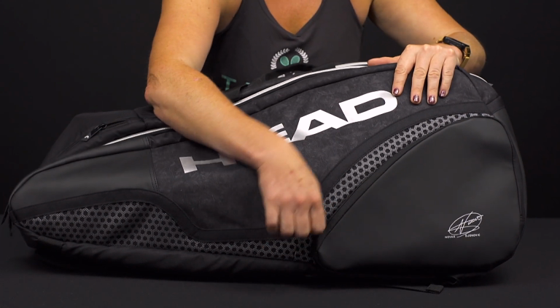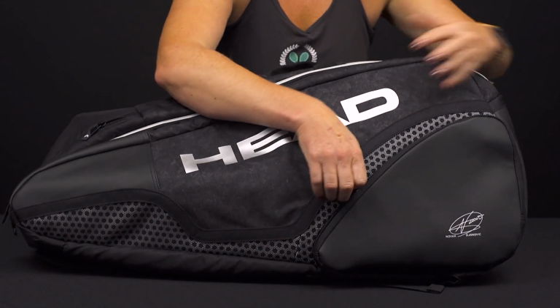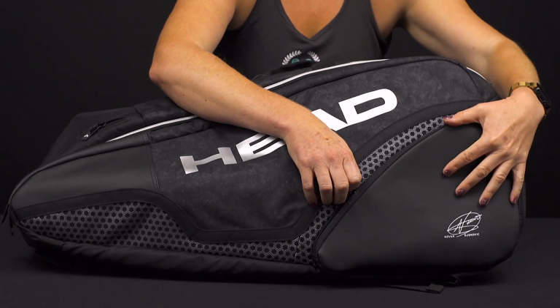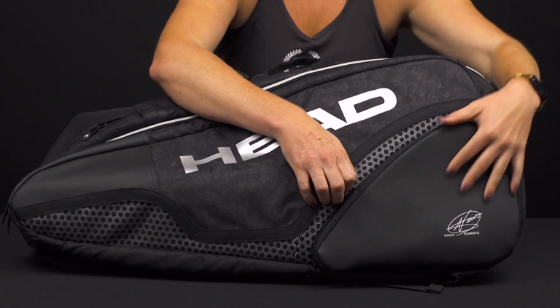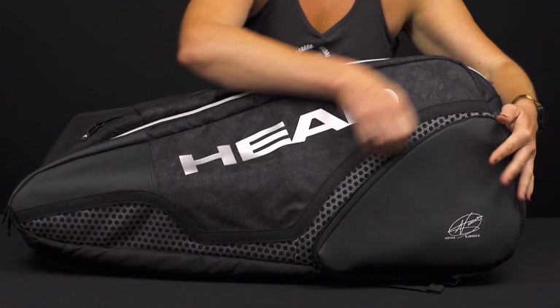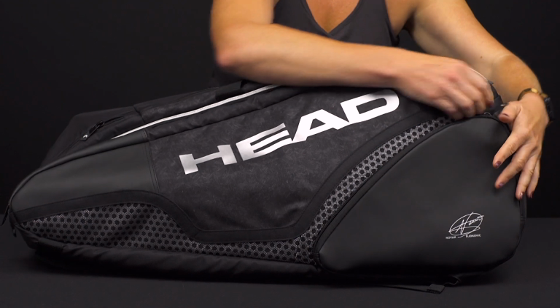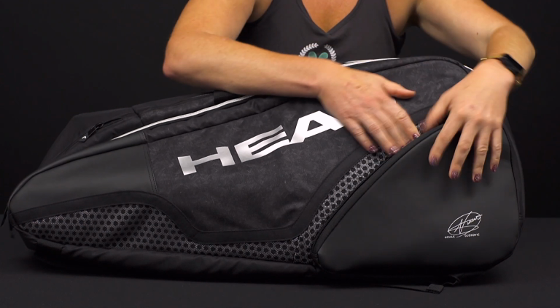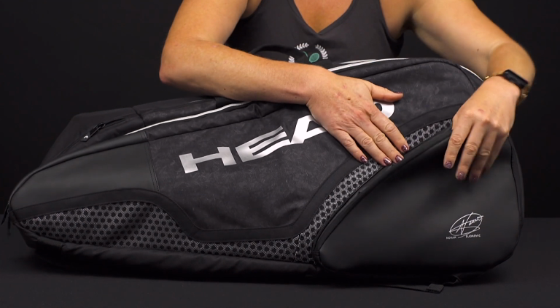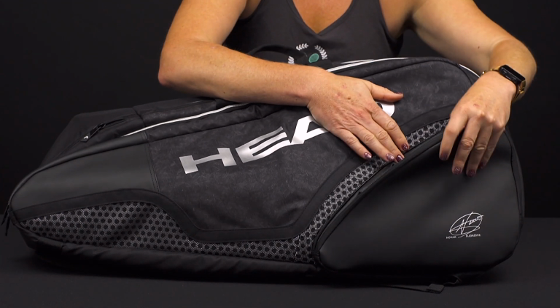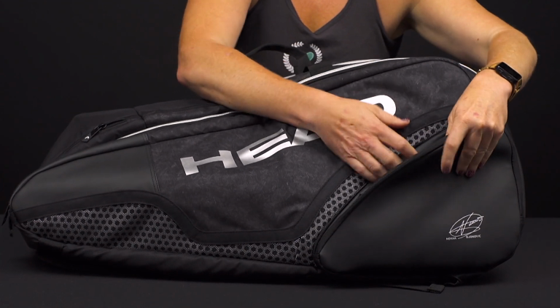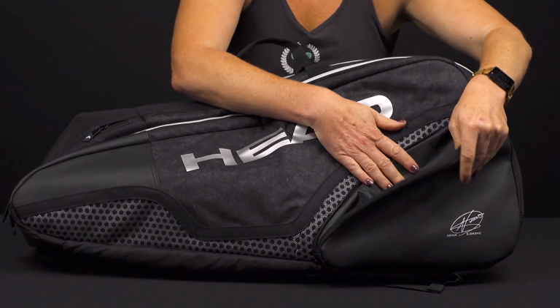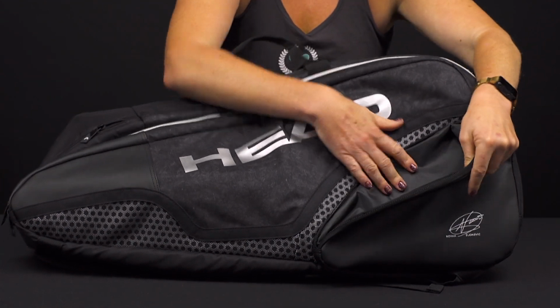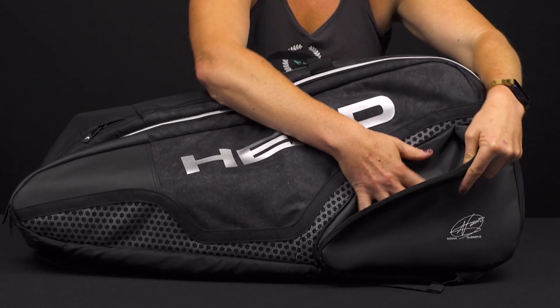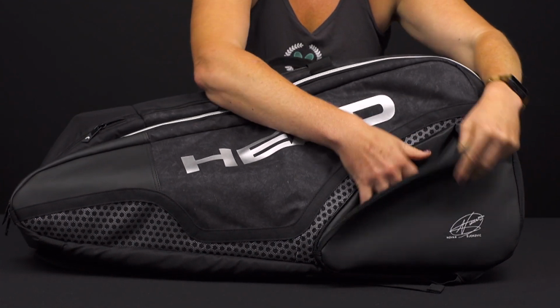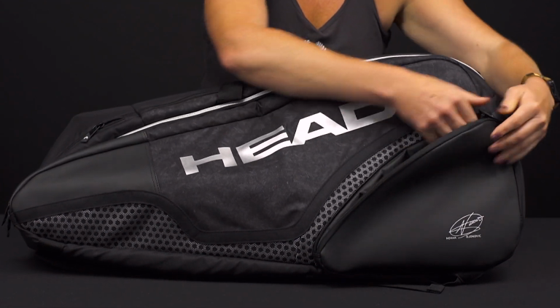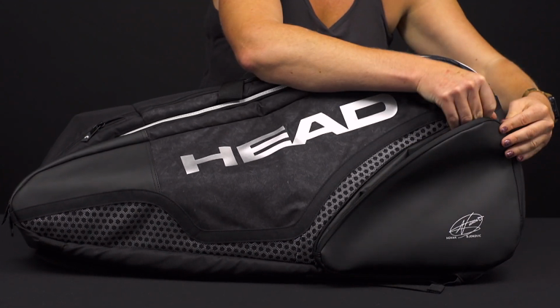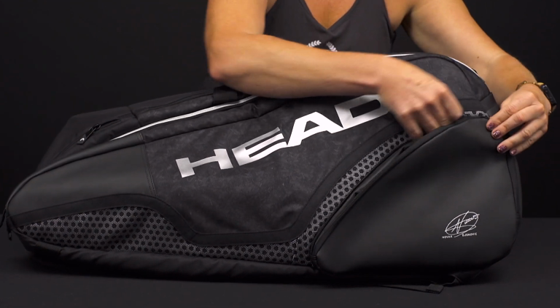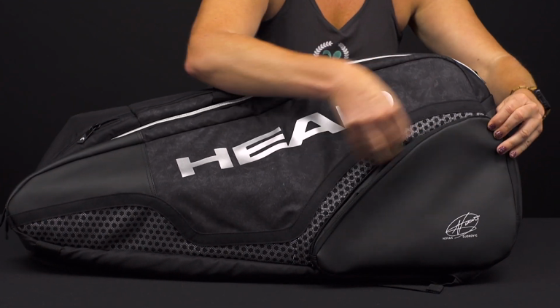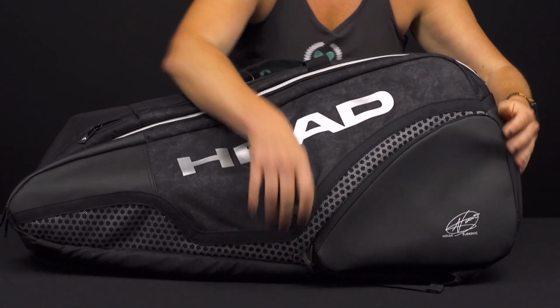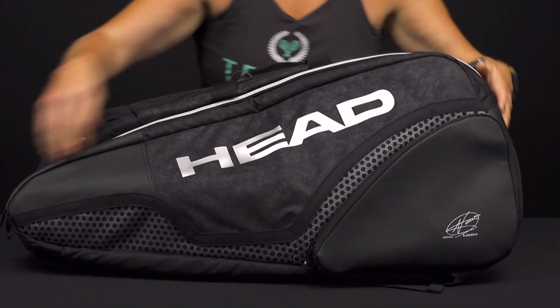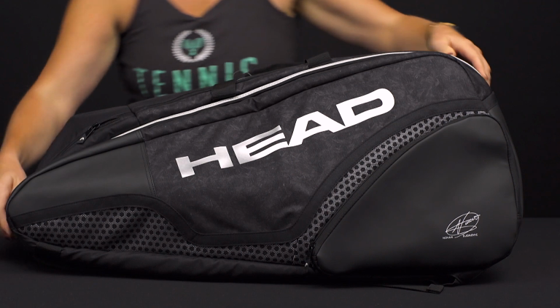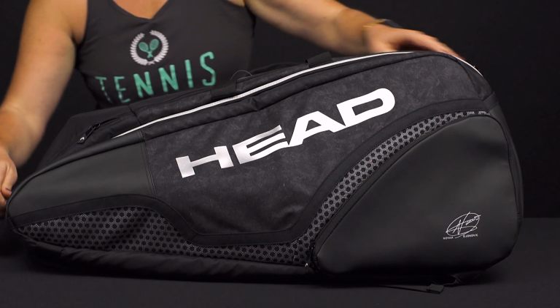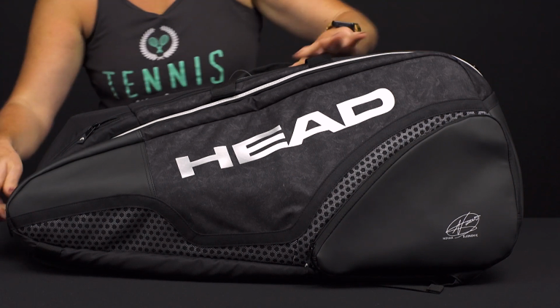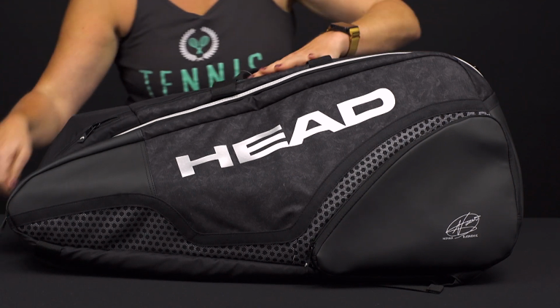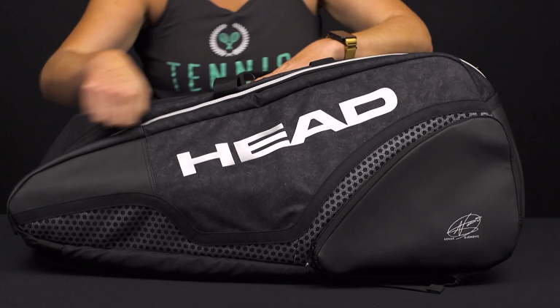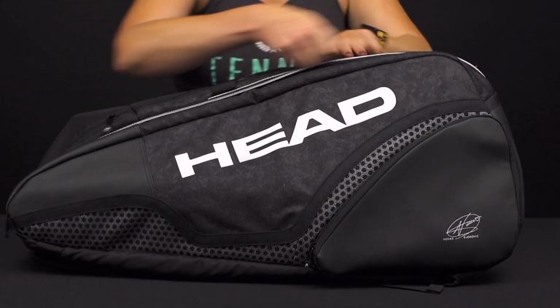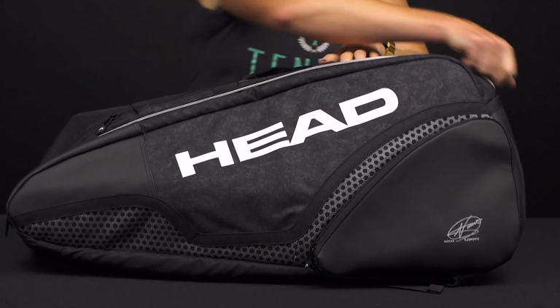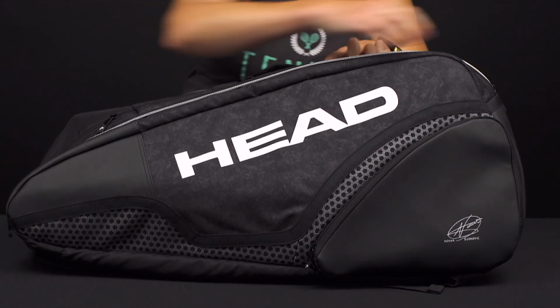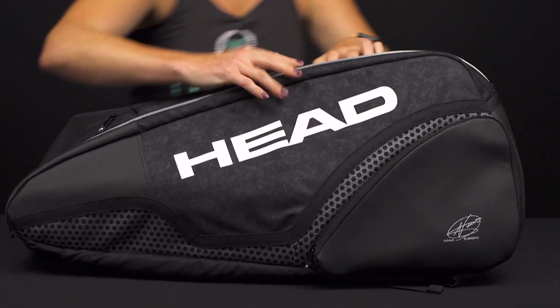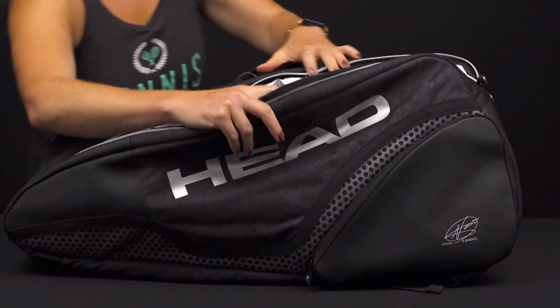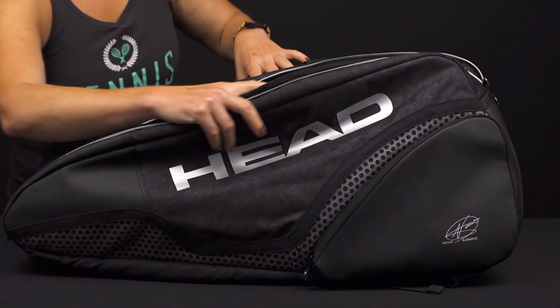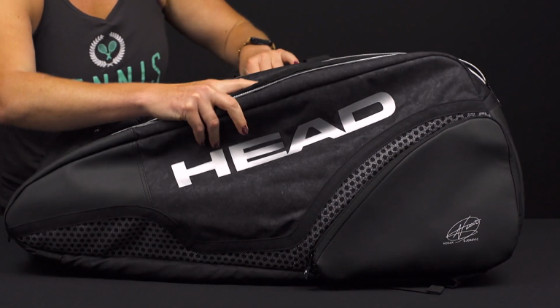Right in front, we have some nice molding on the outside of this bag to keep its shape. There's a small accessory pocket right here for those smaller items, and then as usual we've got three main compartments for your rackets and your gear.